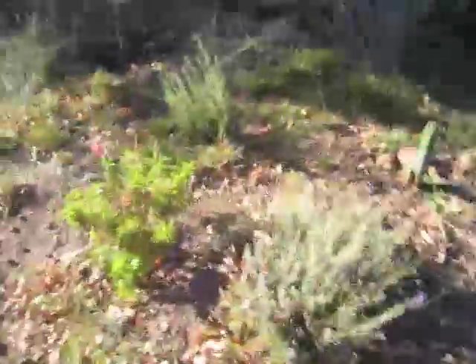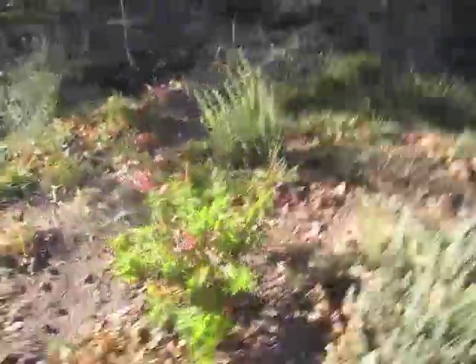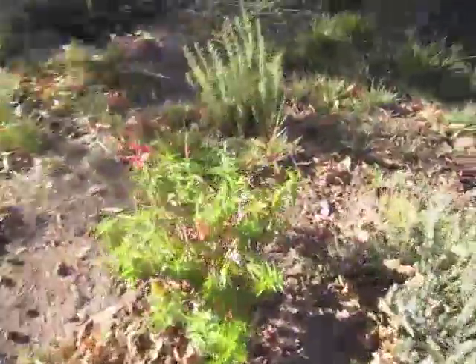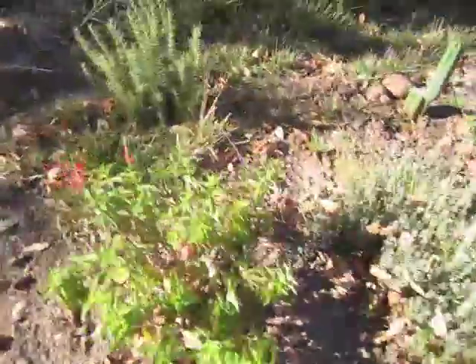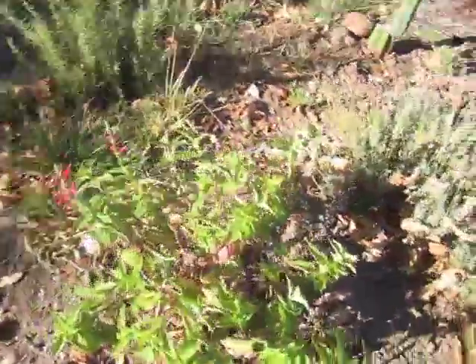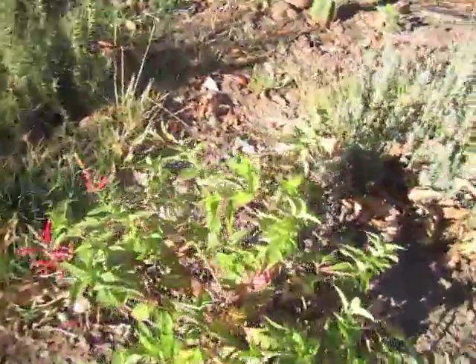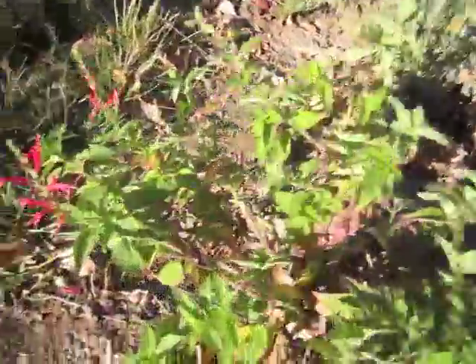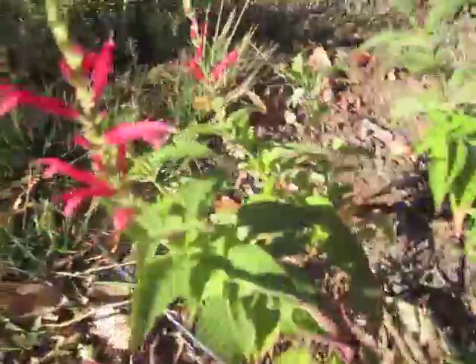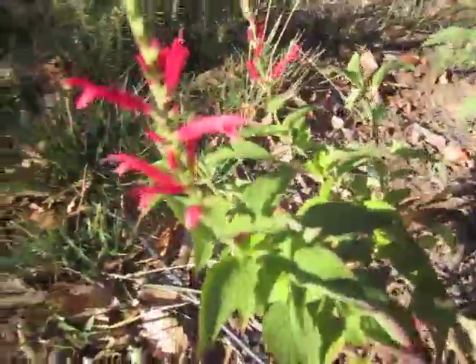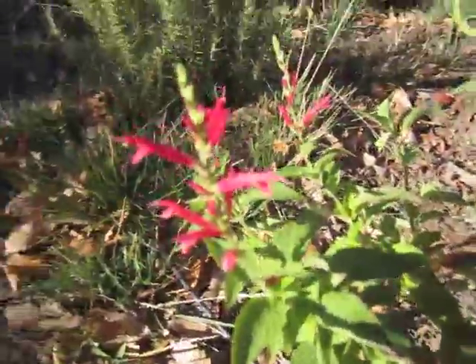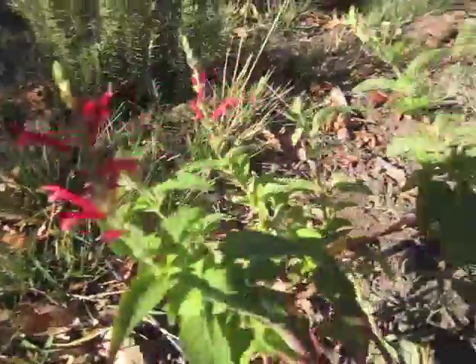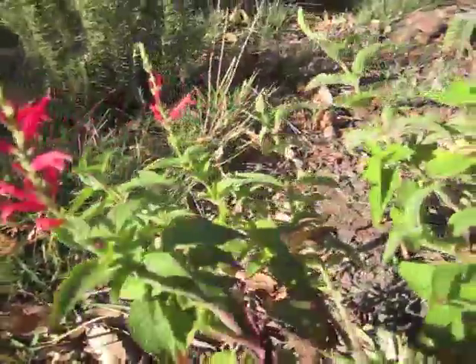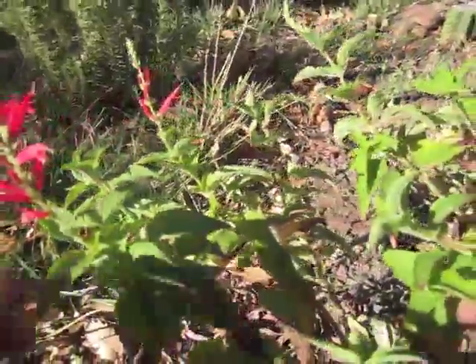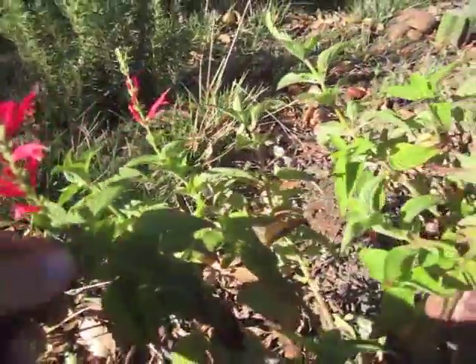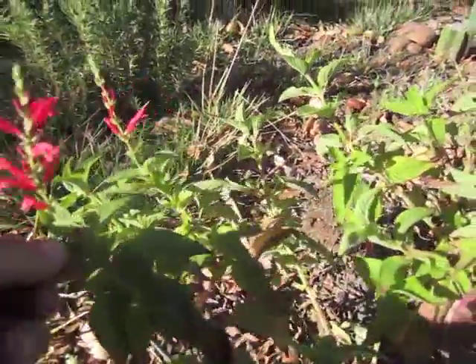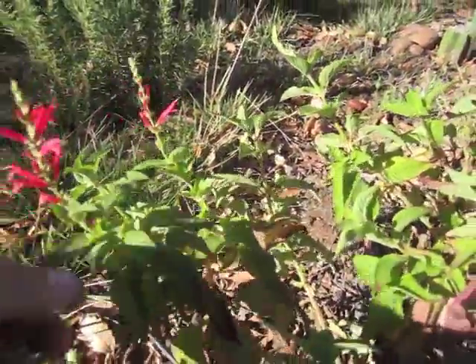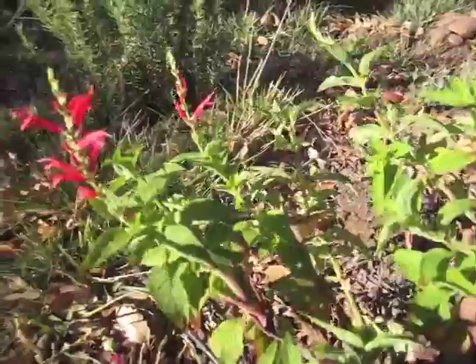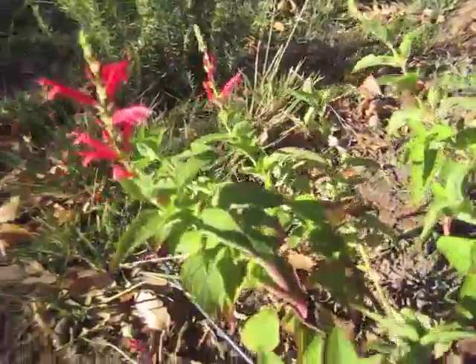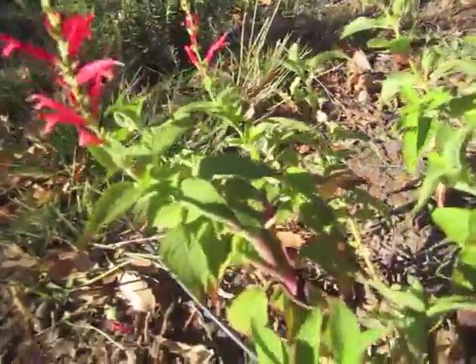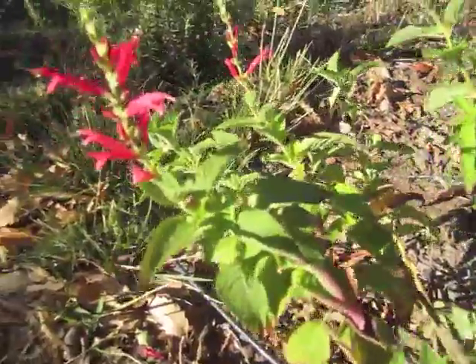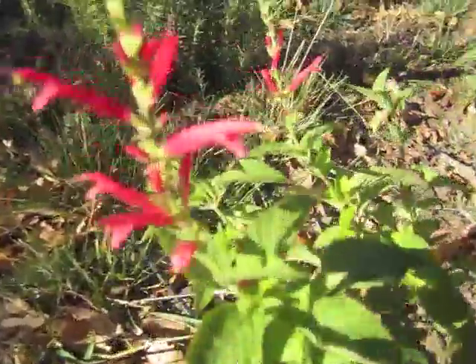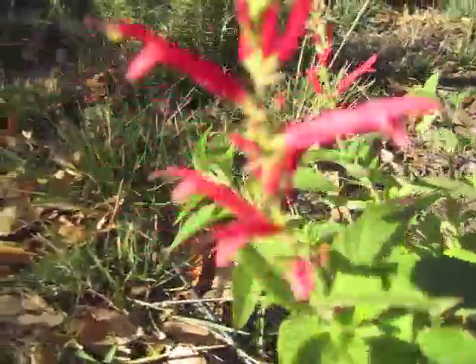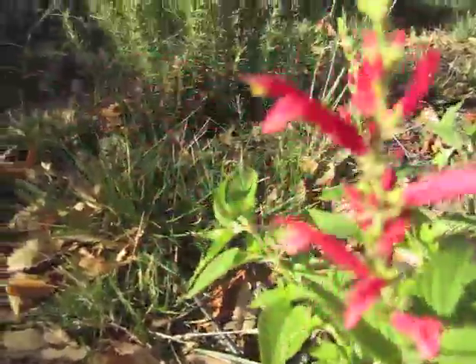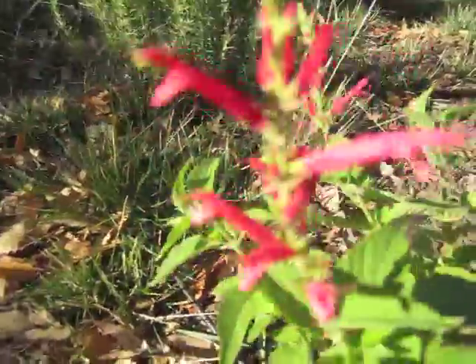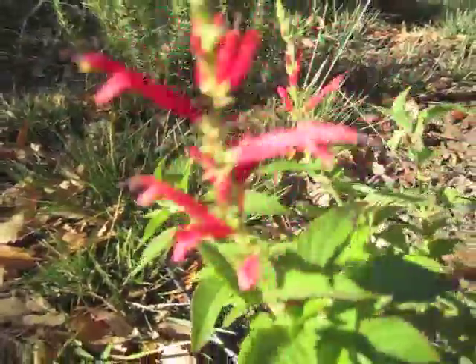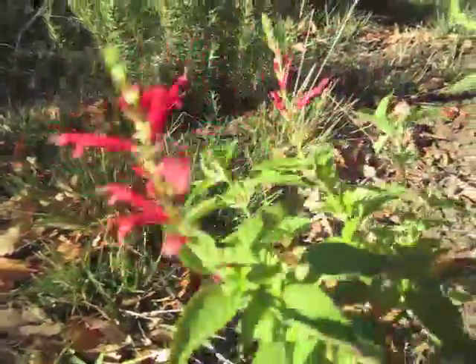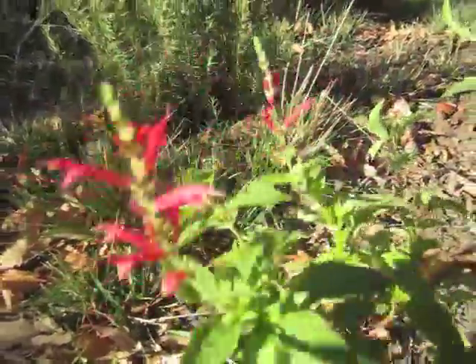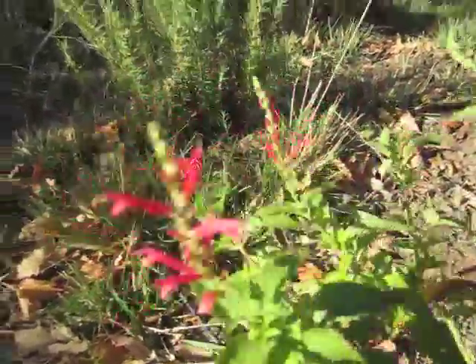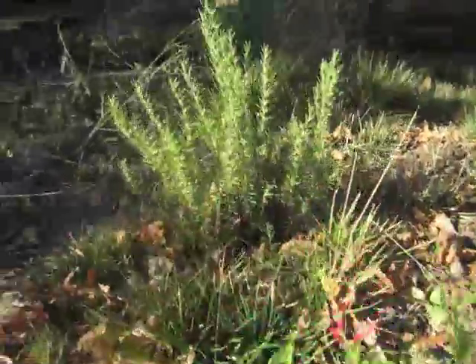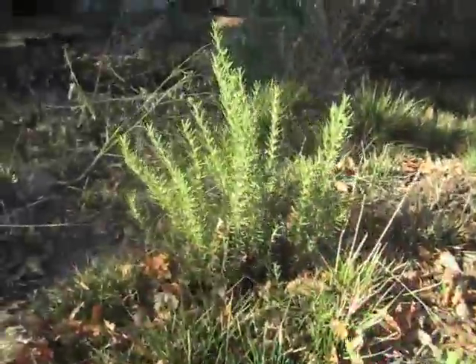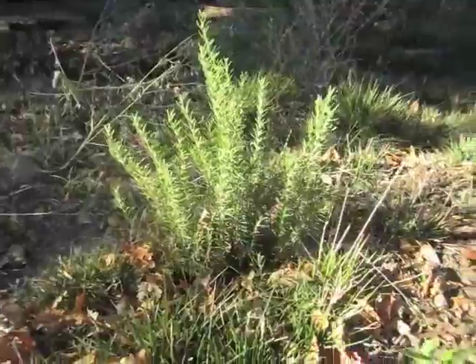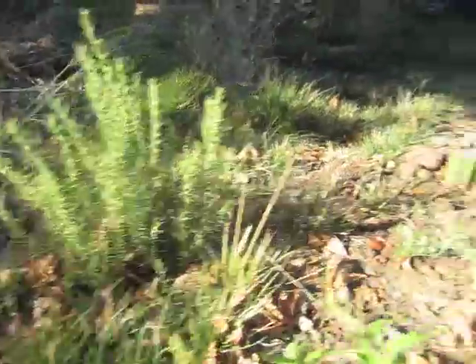Here's pineapple sage — smells just like pineapple. Puts out really cool flowers. Hummingbirds love it. Rosemary.